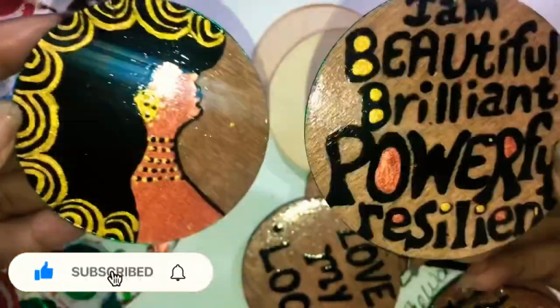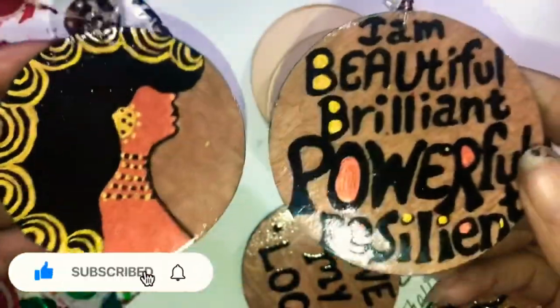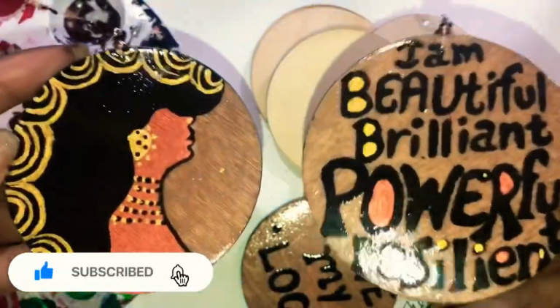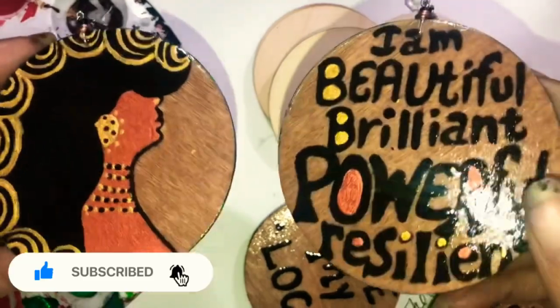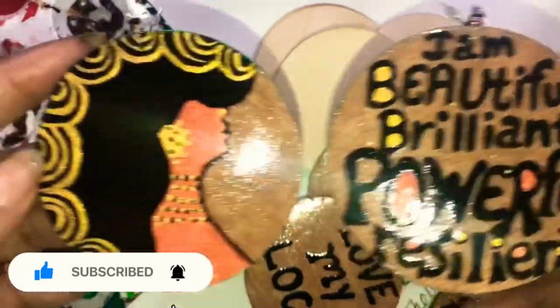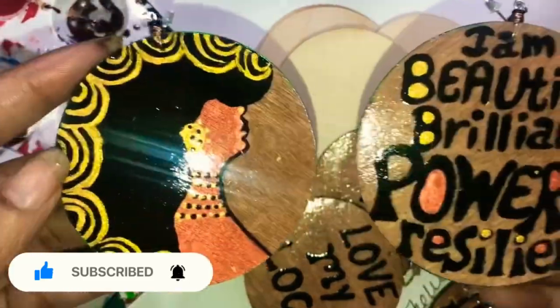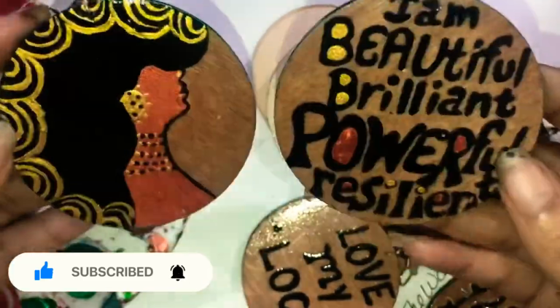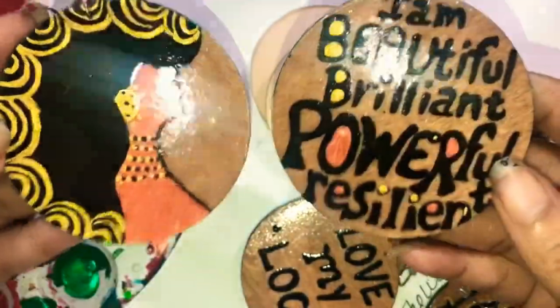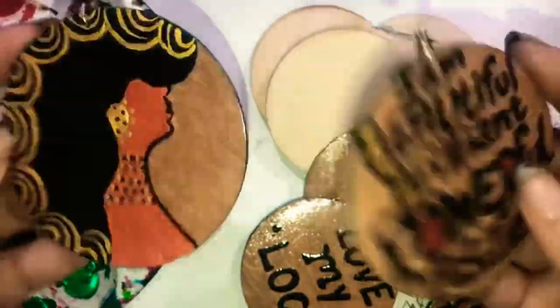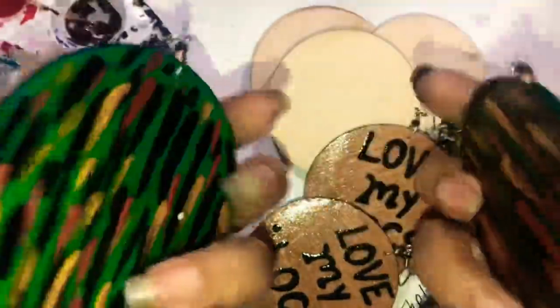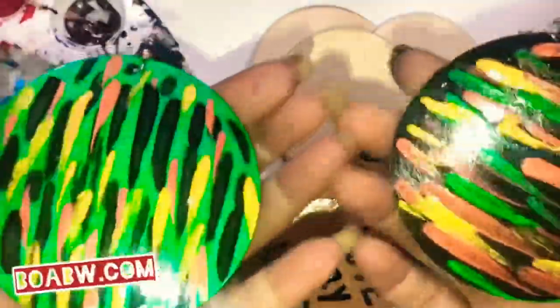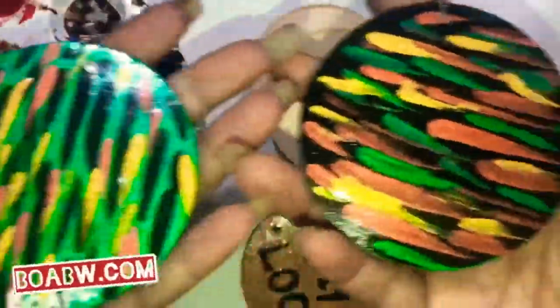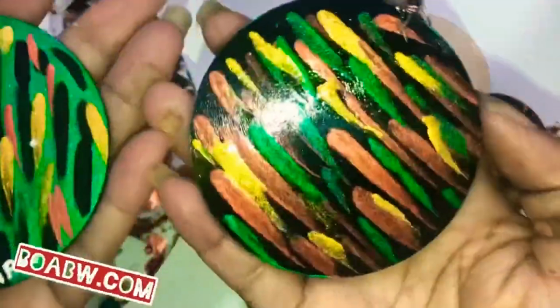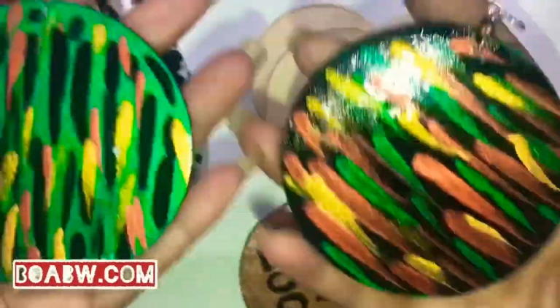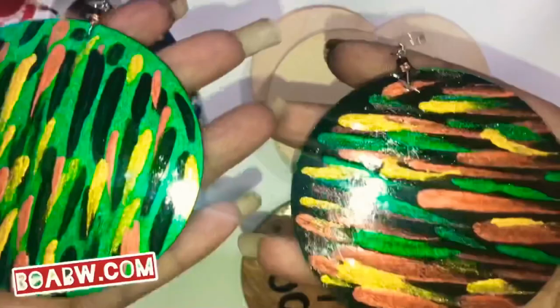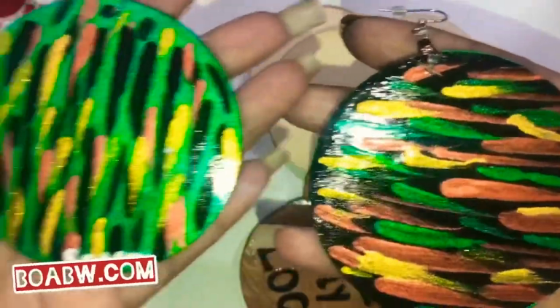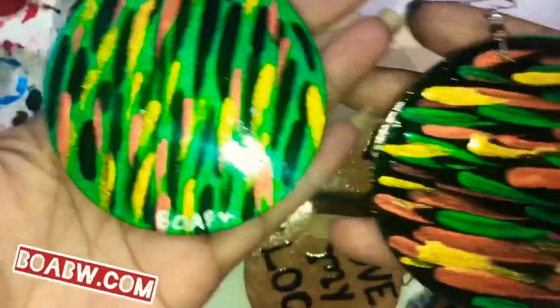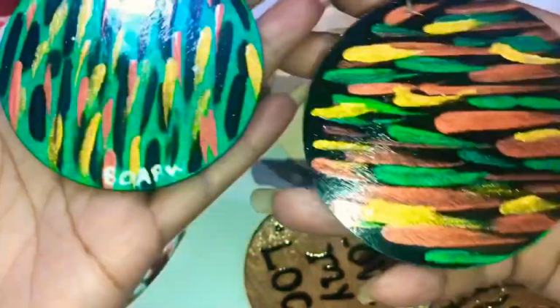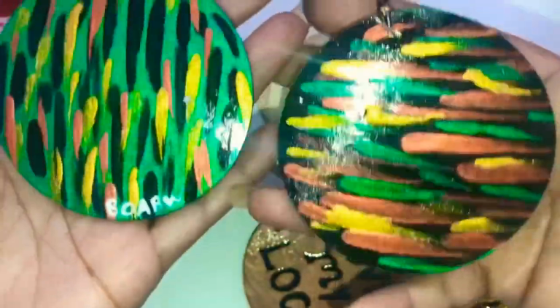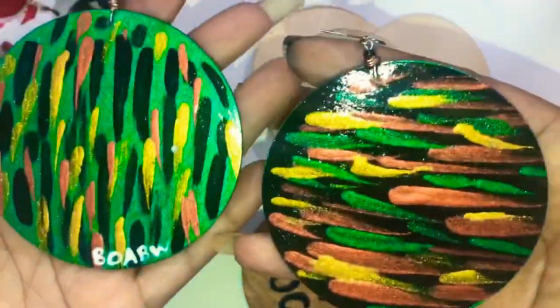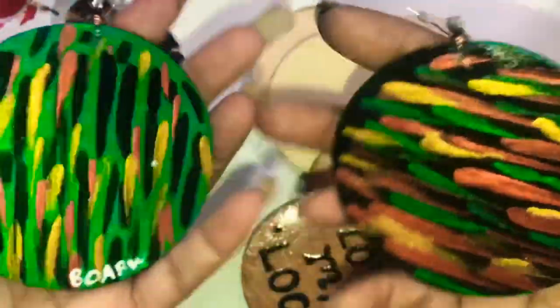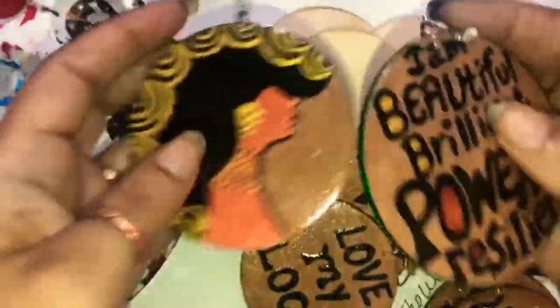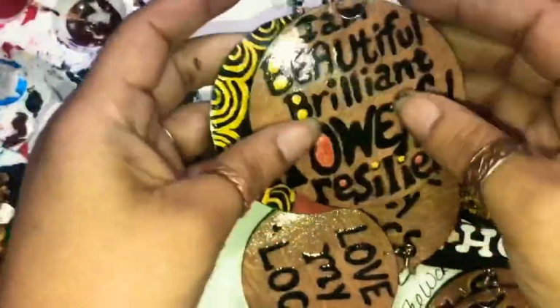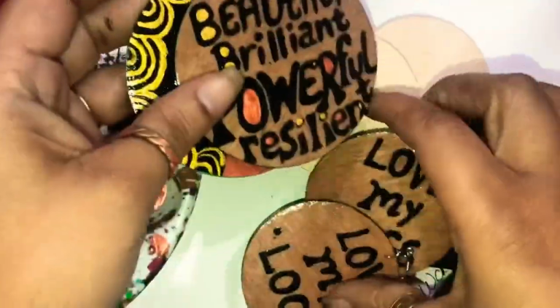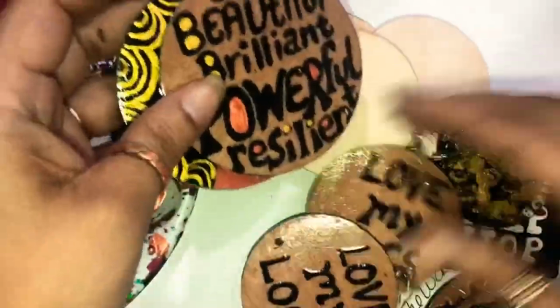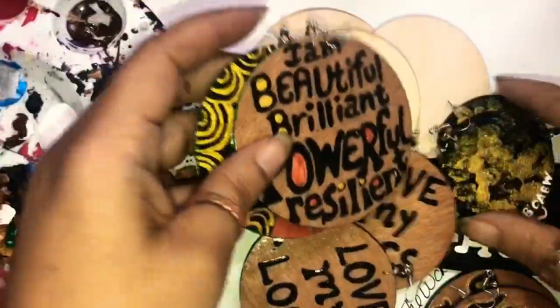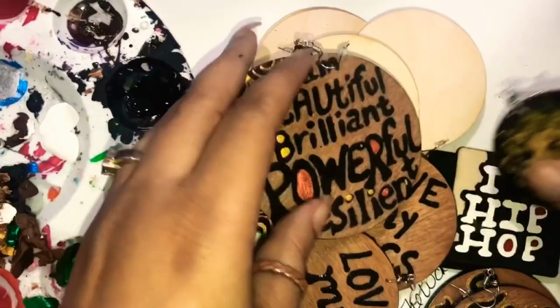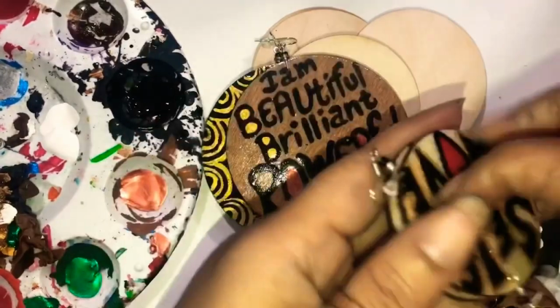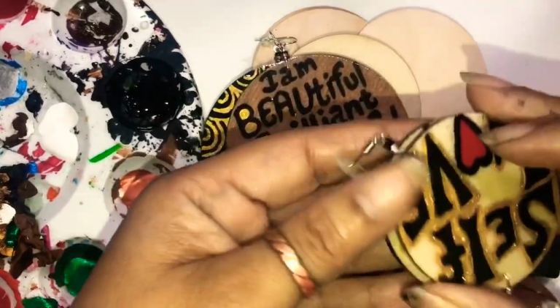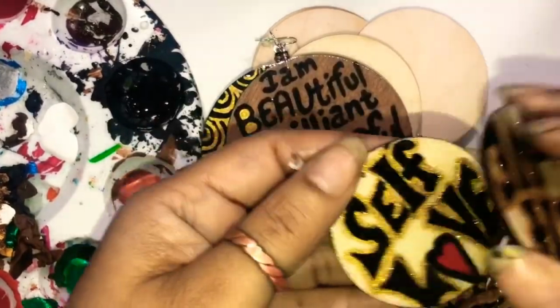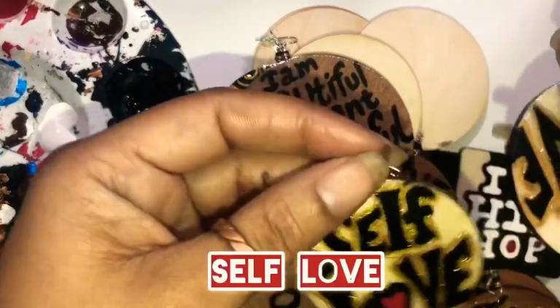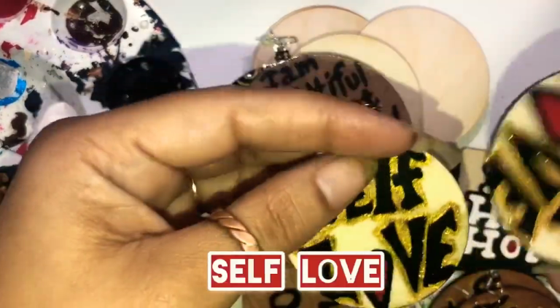These are on boabw.com, and this is the back. The mixed pair this beautiful sister got is one of my best sellers, which is called Self-Love.